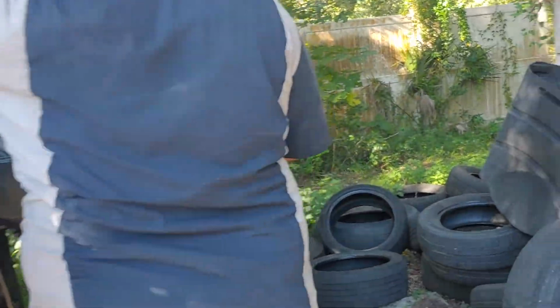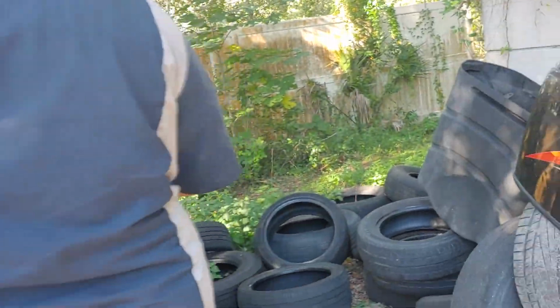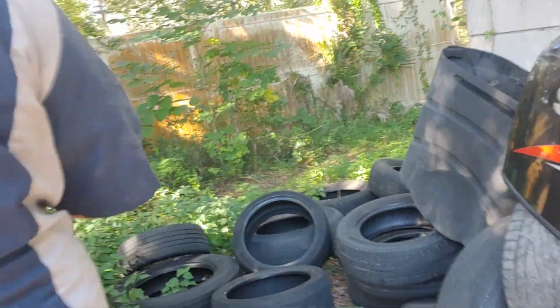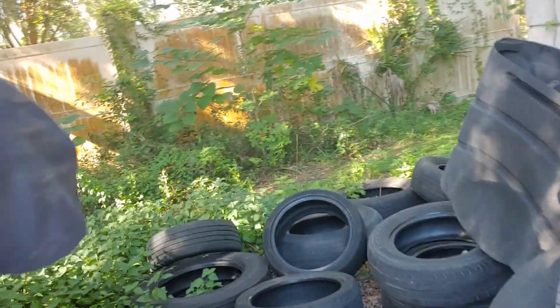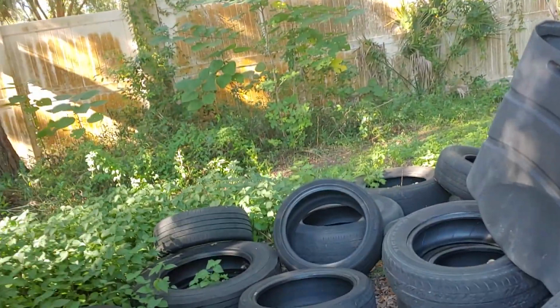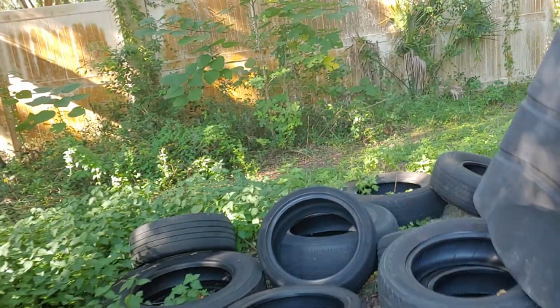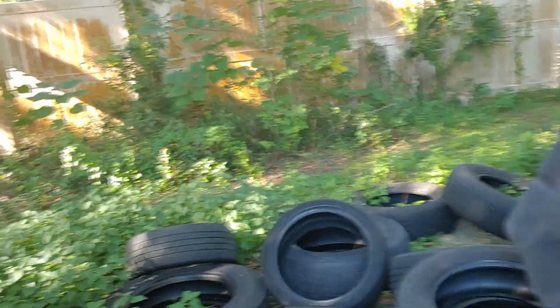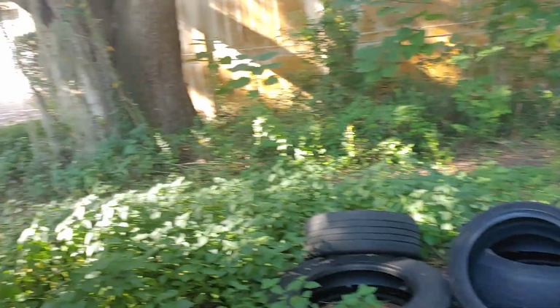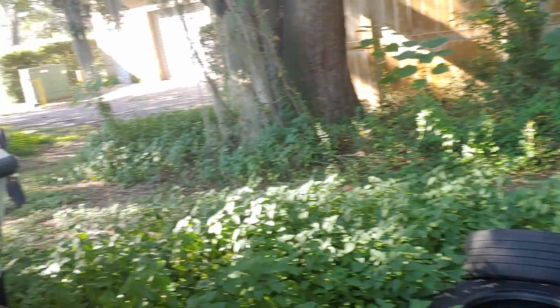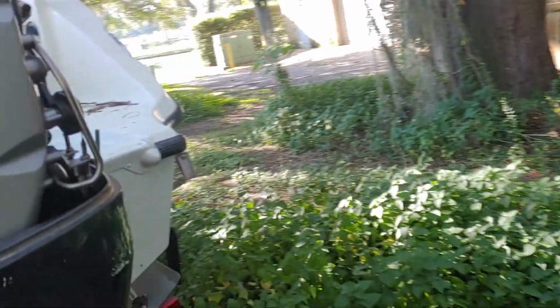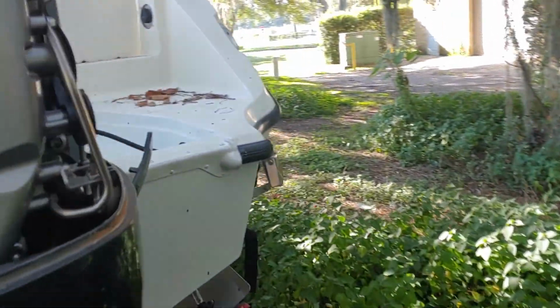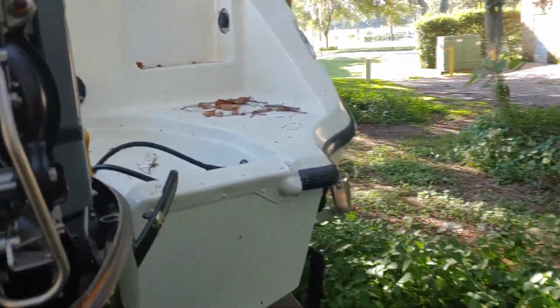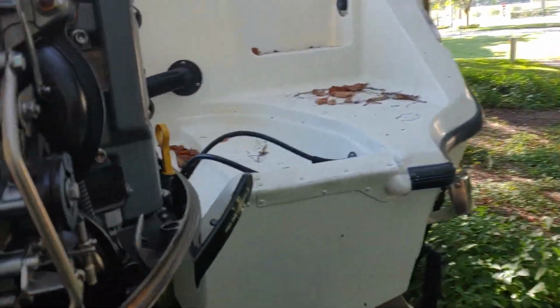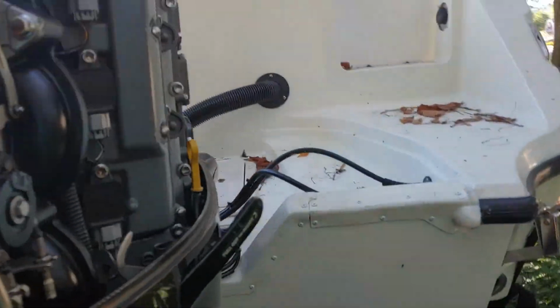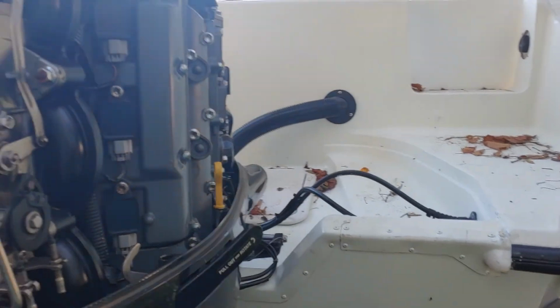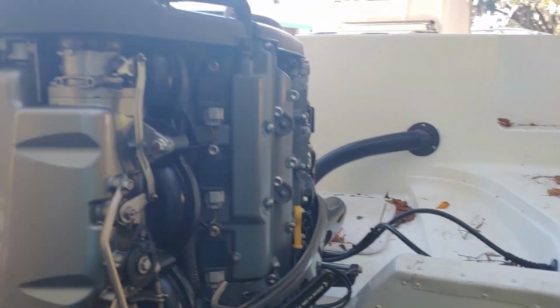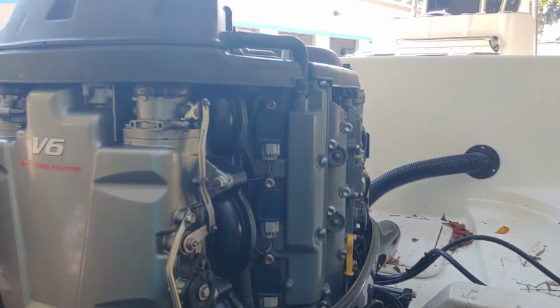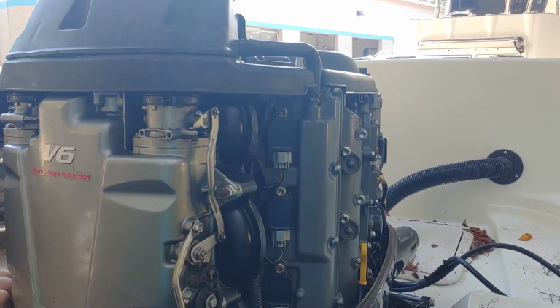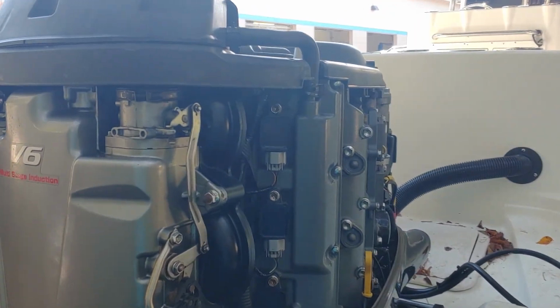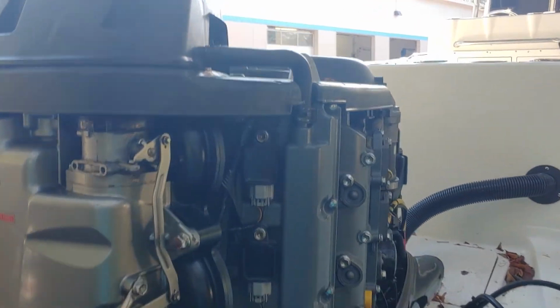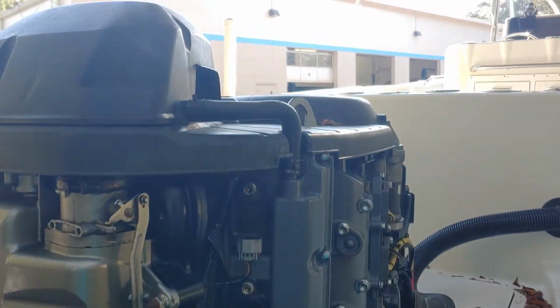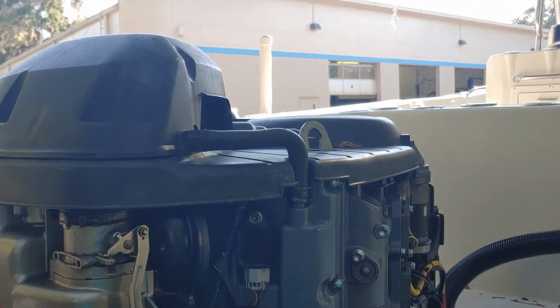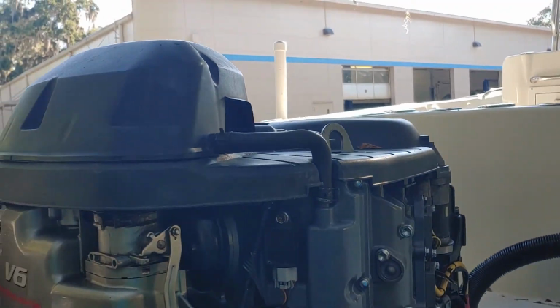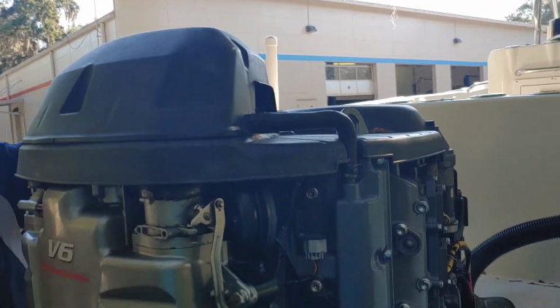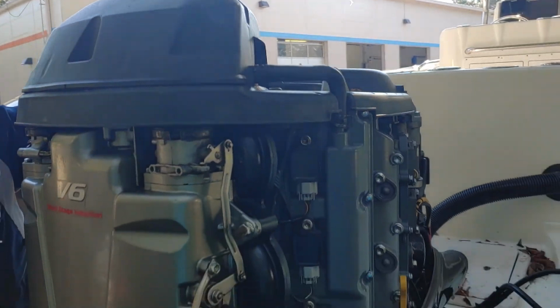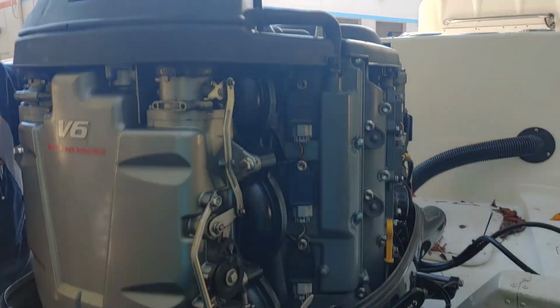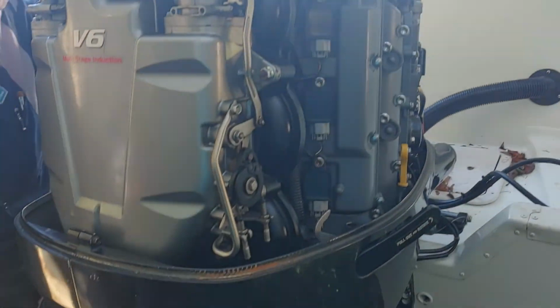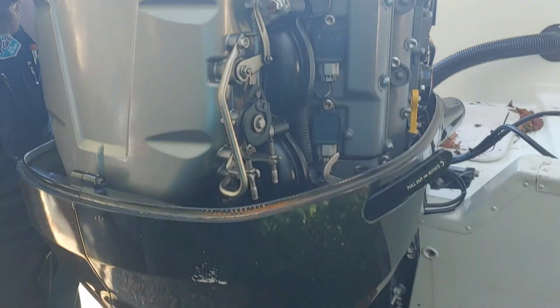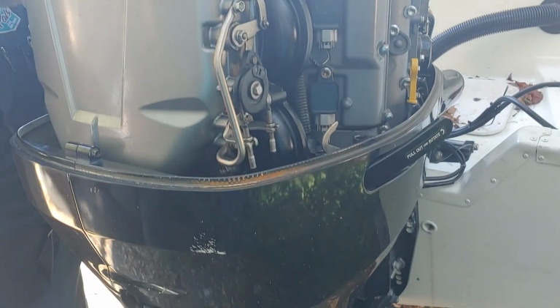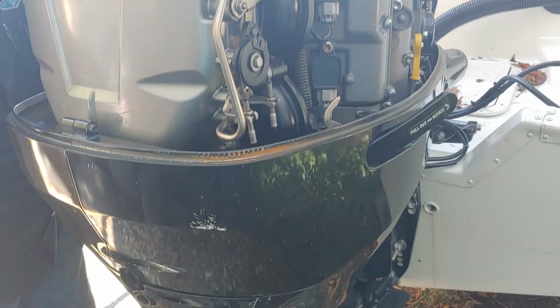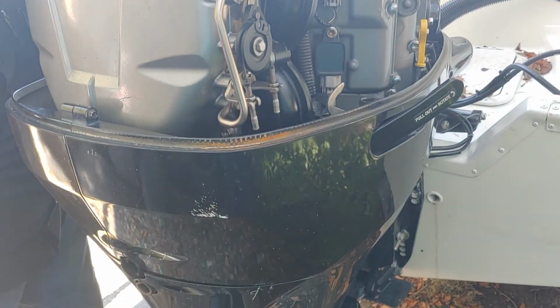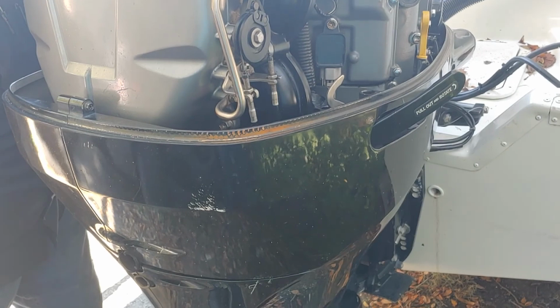If you have an outboard motor and you need it repaired or serviced, bring it to PALS. See you soon.